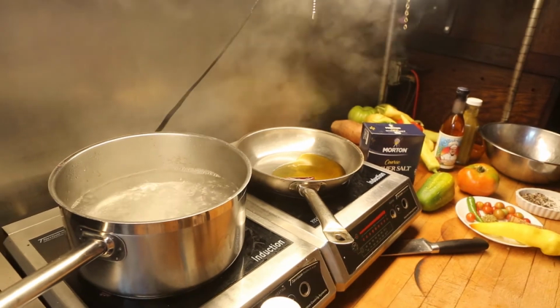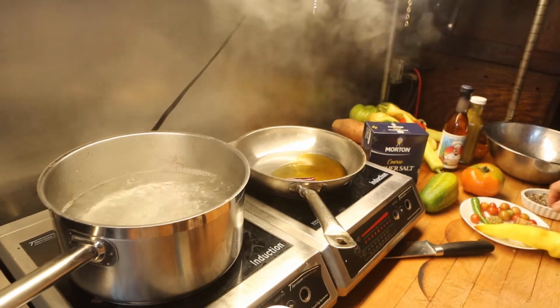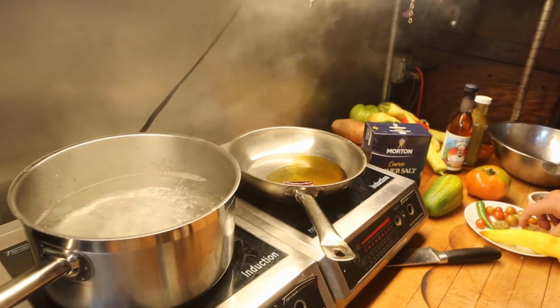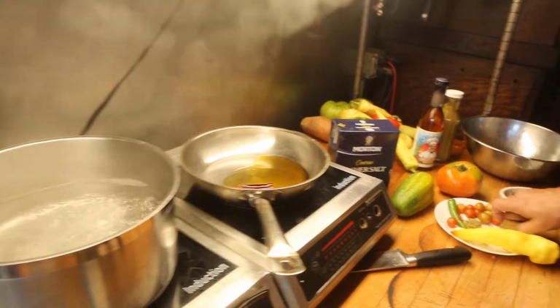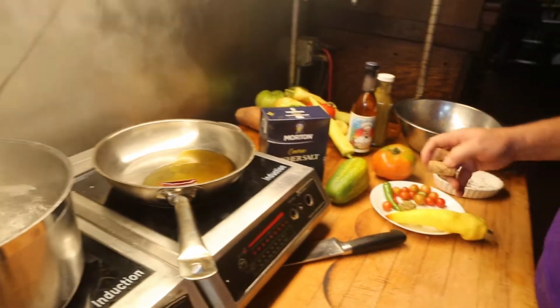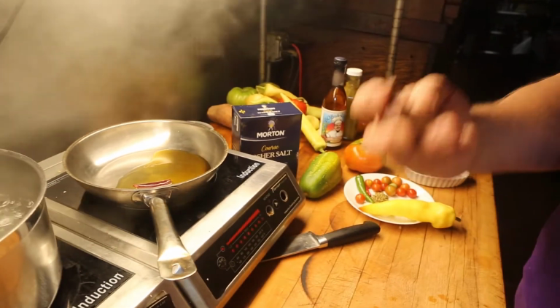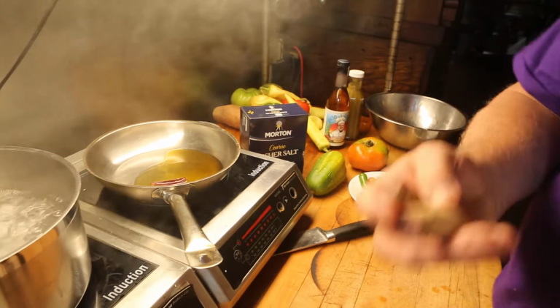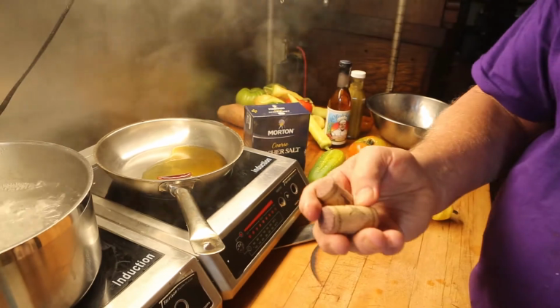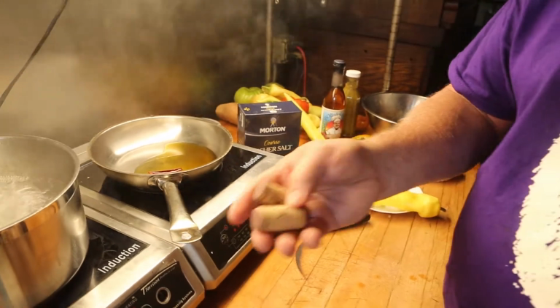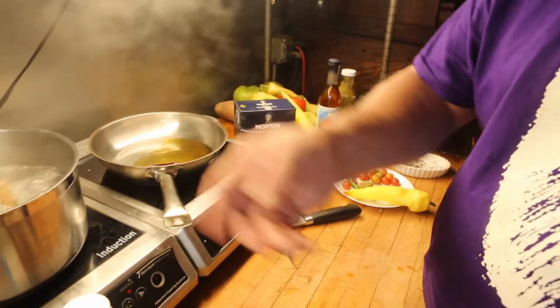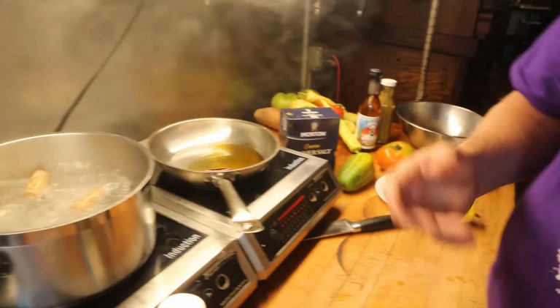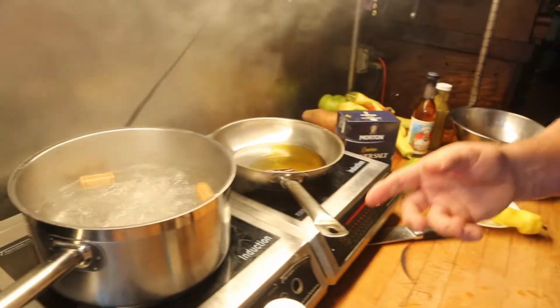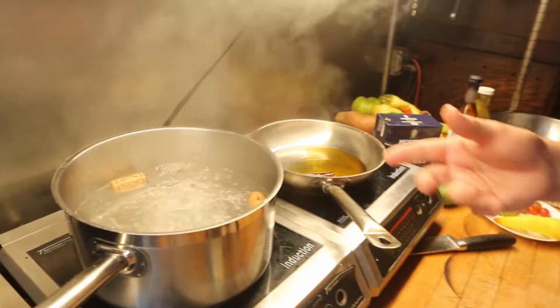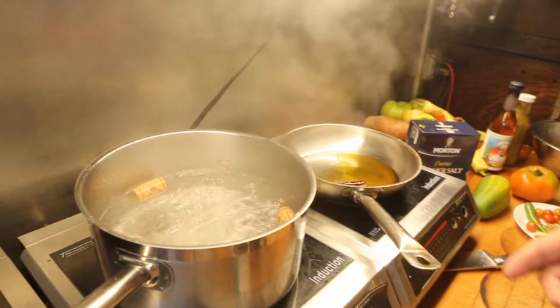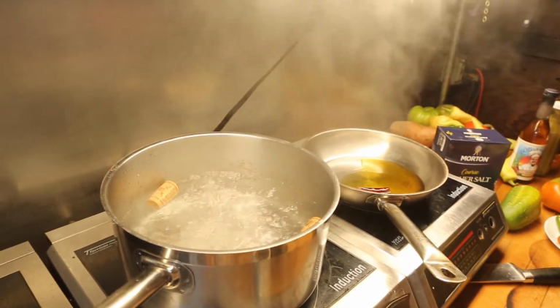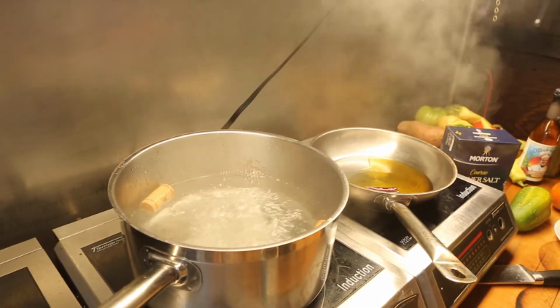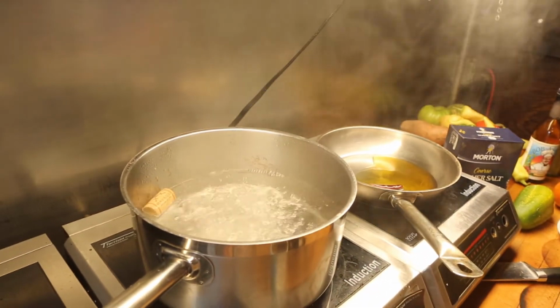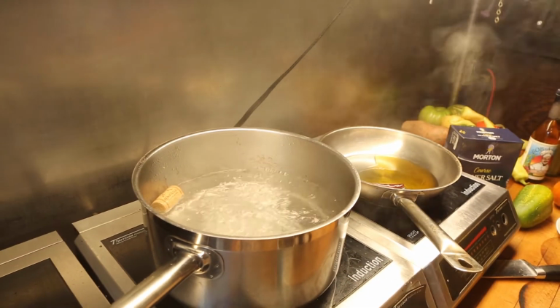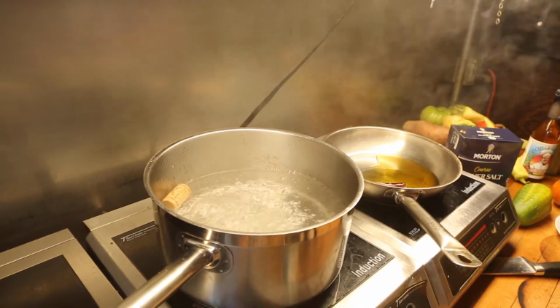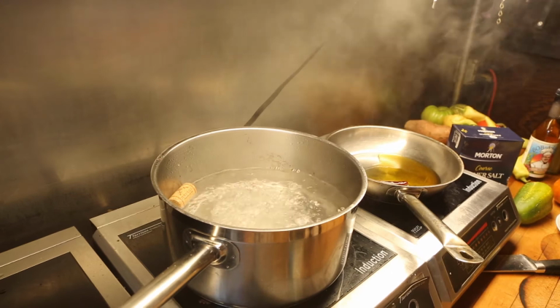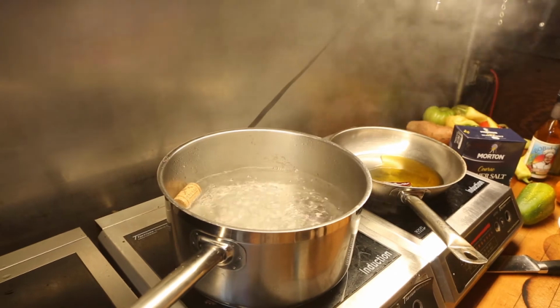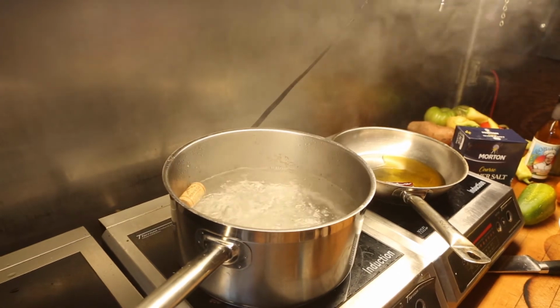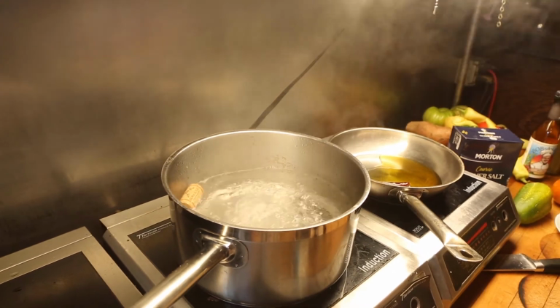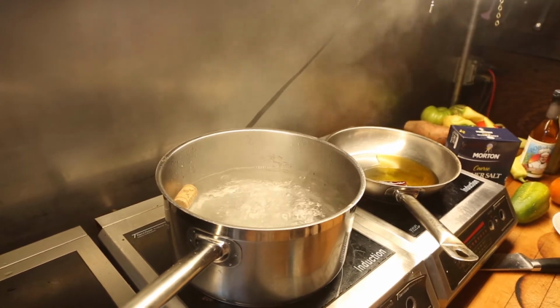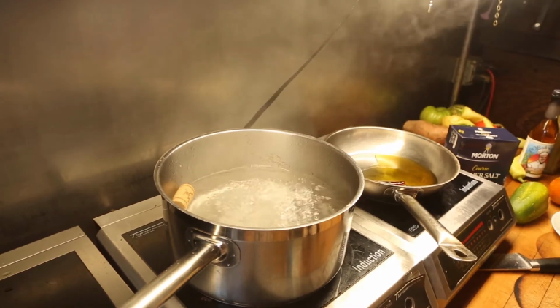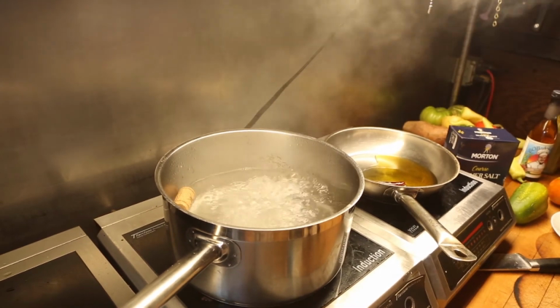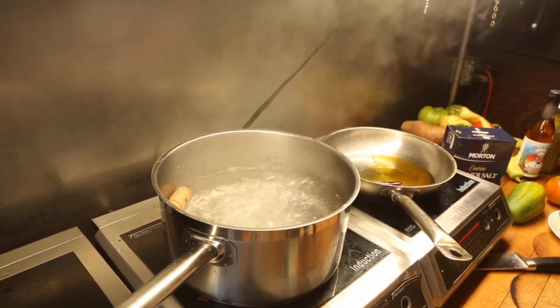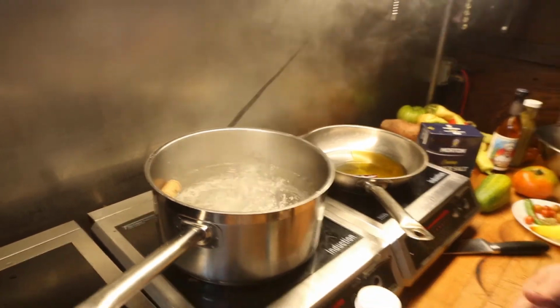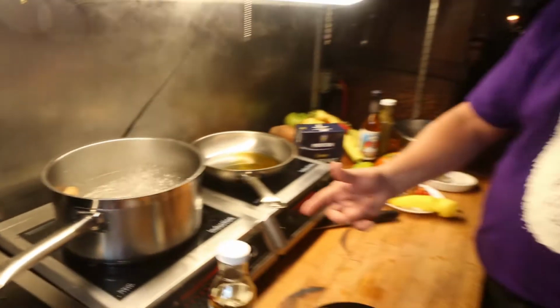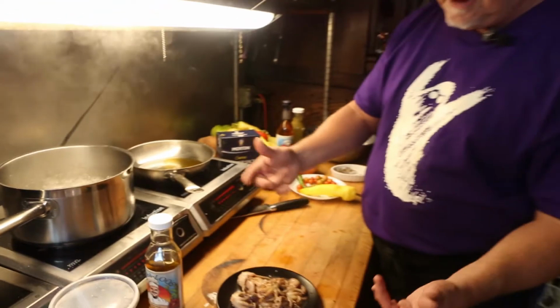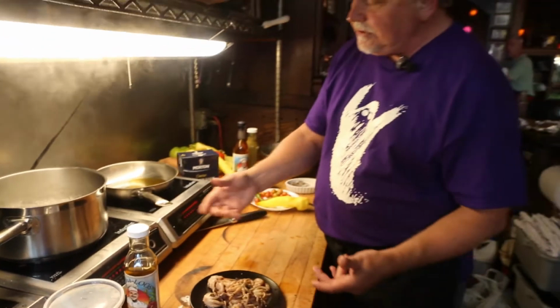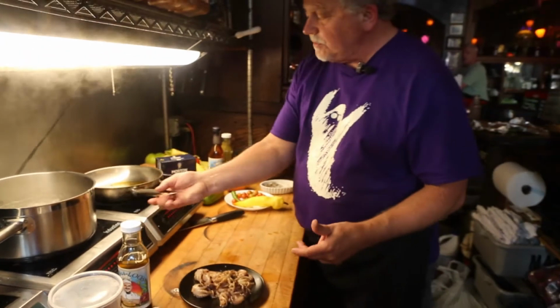Now, I showed you this in a different video. We take the cork — this is the Portuguese method — put the cork in boiling water, let that set up for a moment, and then the octopus itself gets dipped inside of that water. We've had the octopus marinating, by the way, in Piri Piri as well.